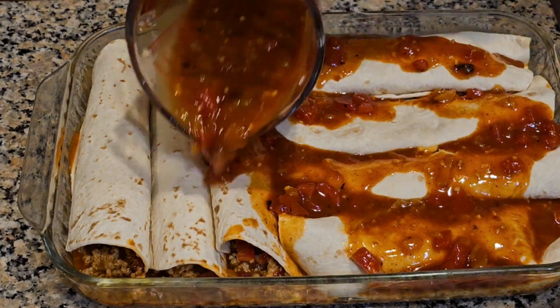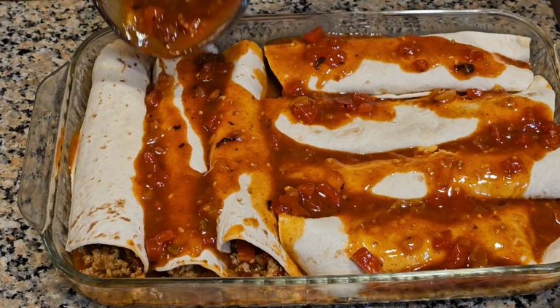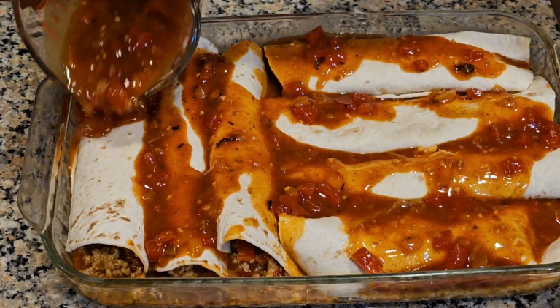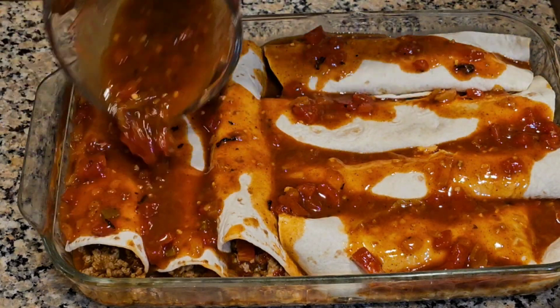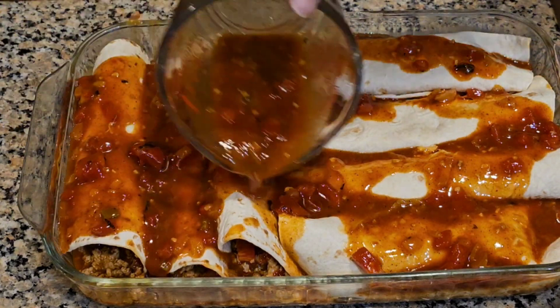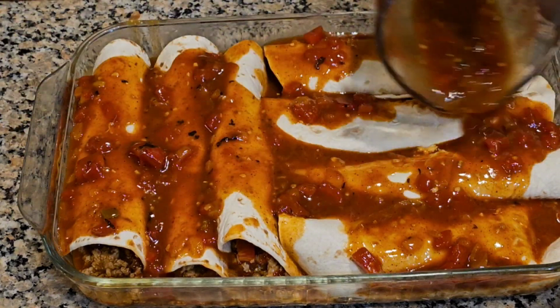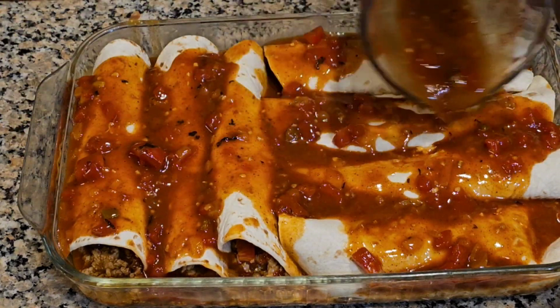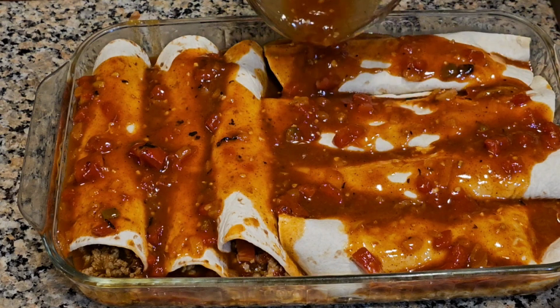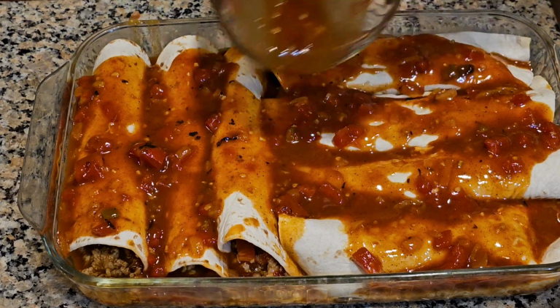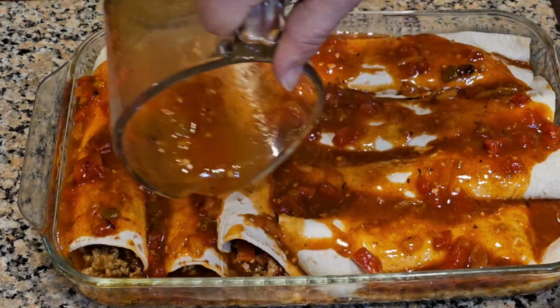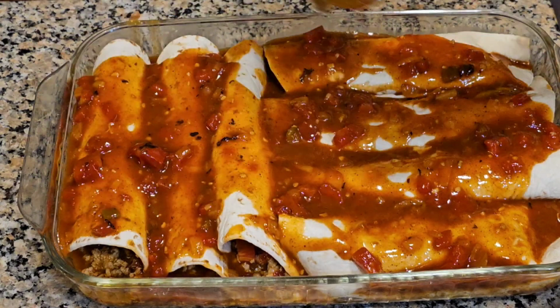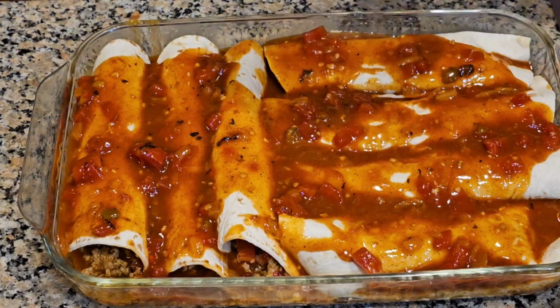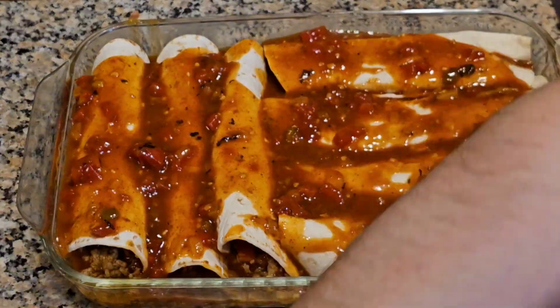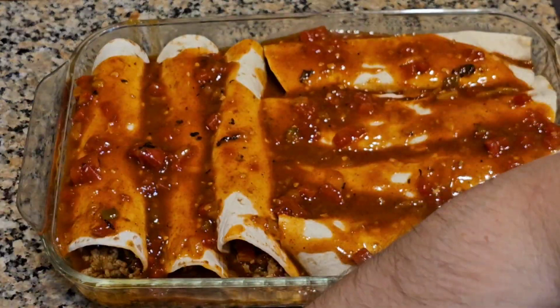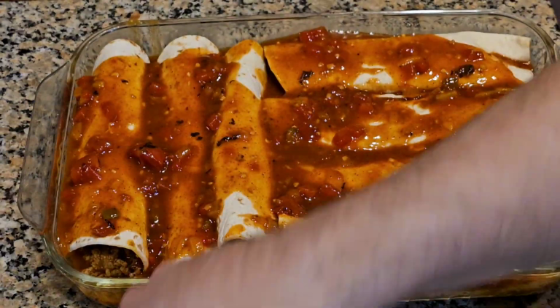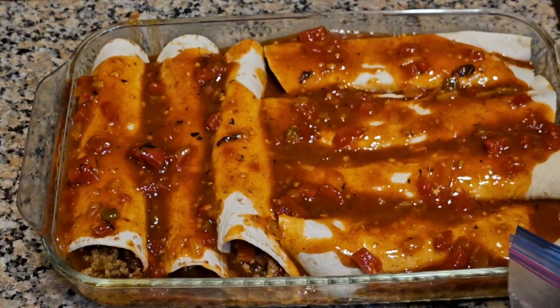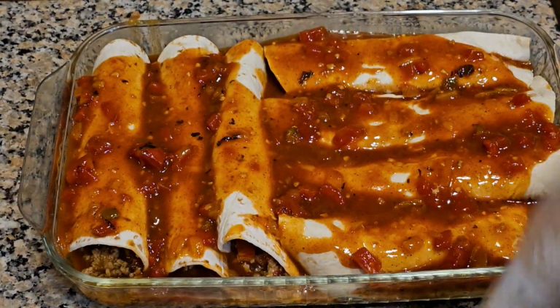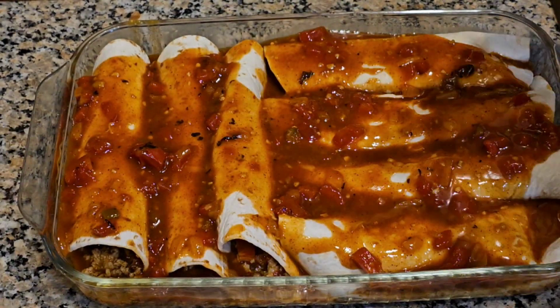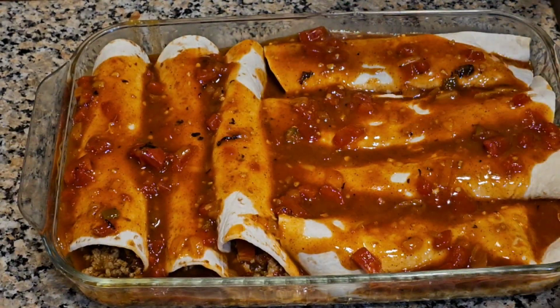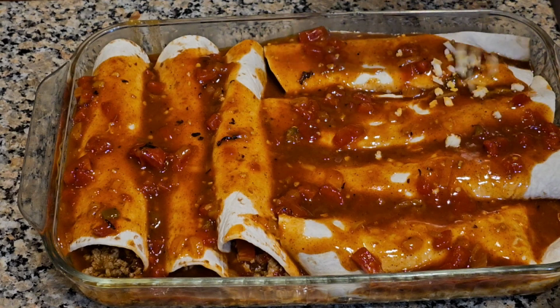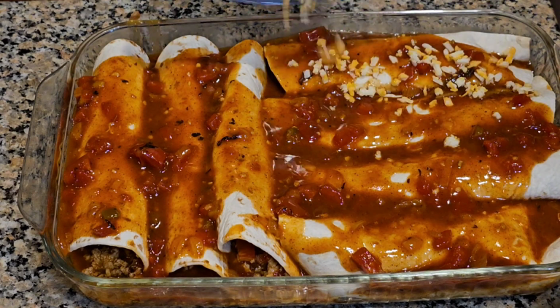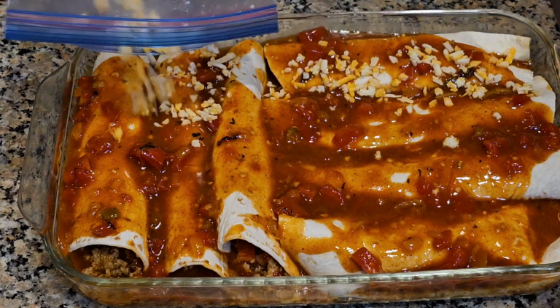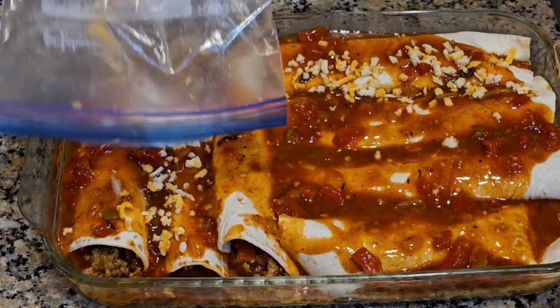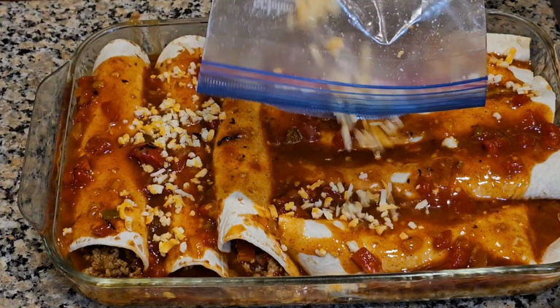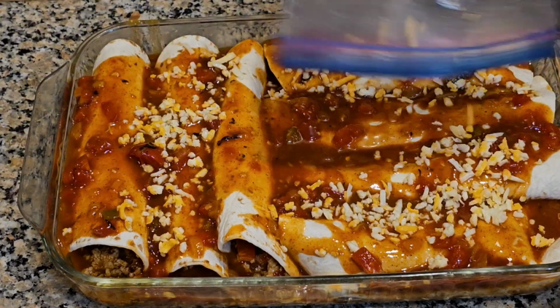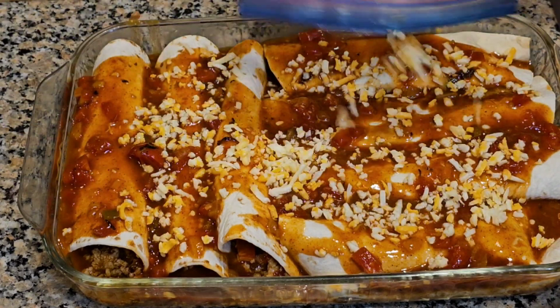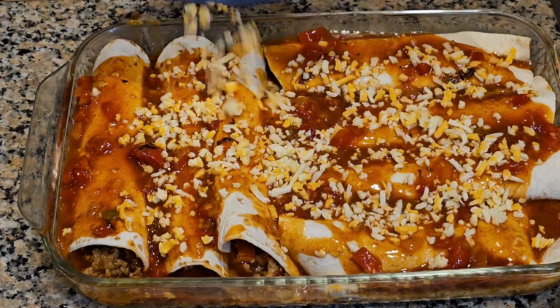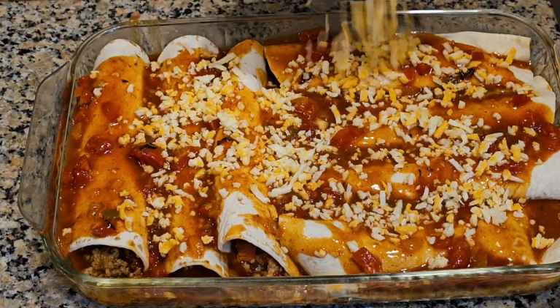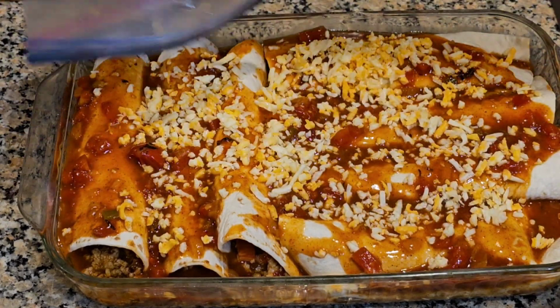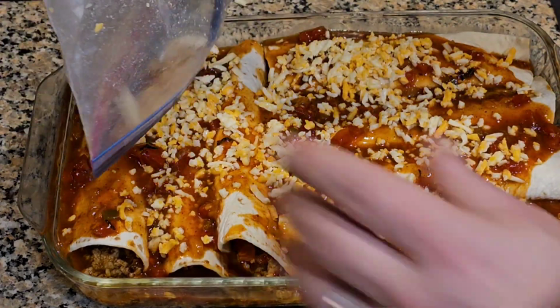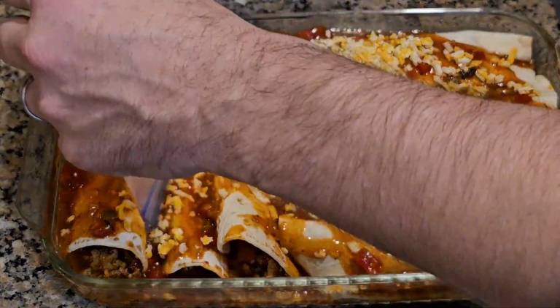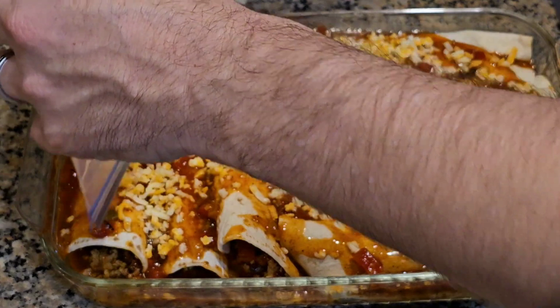At the end of the video you're going to see my four-year-old's reaction to how he liked the enchiladas. I put them in at 375 for about 15 minutes, with the cheese melting on top.